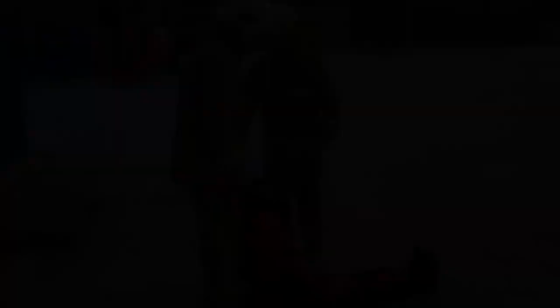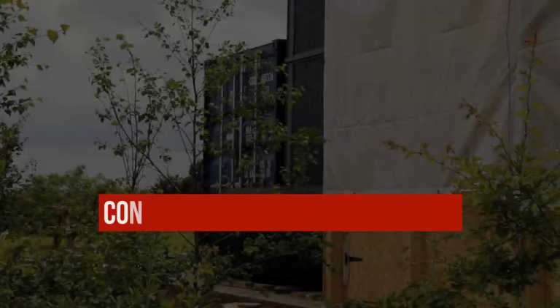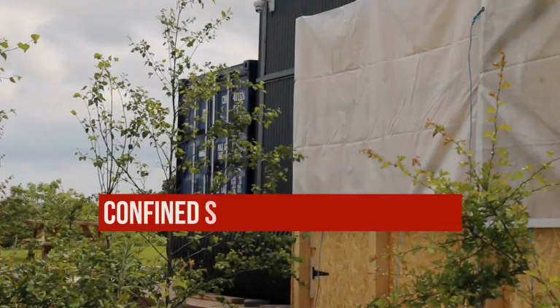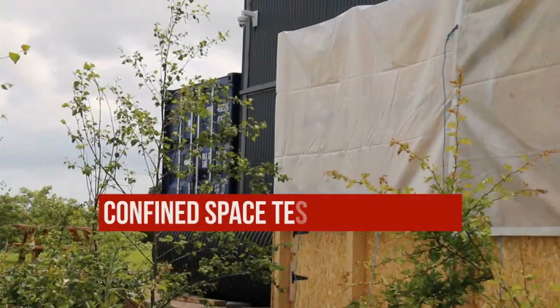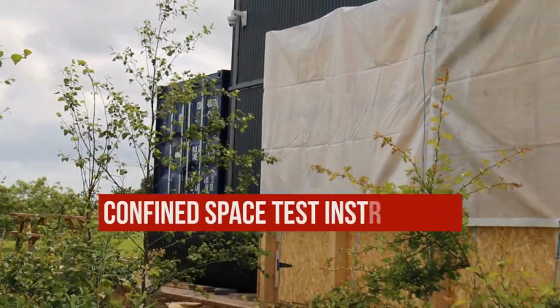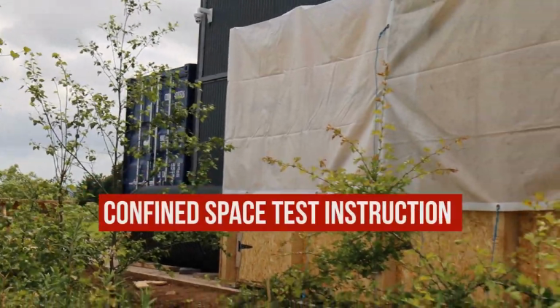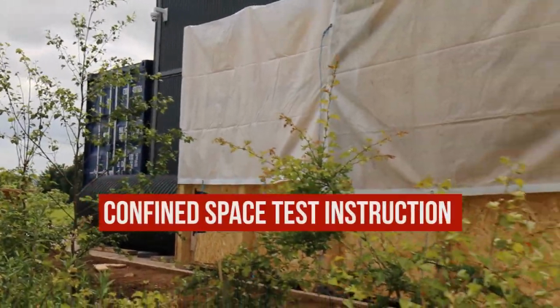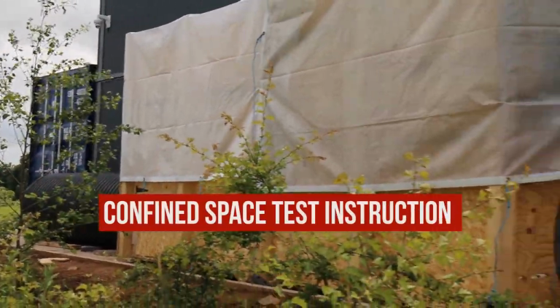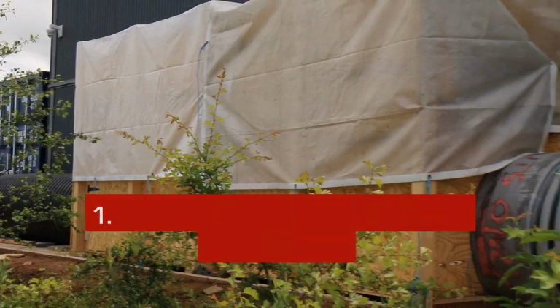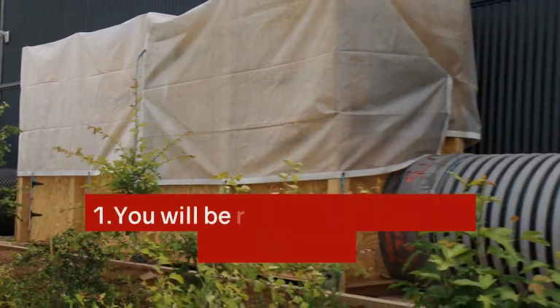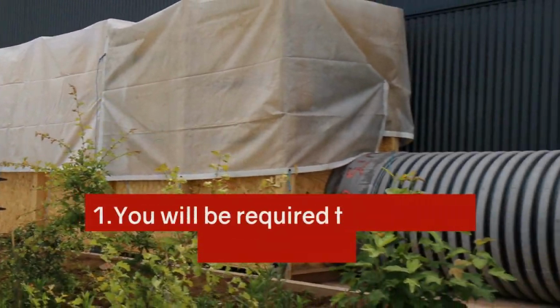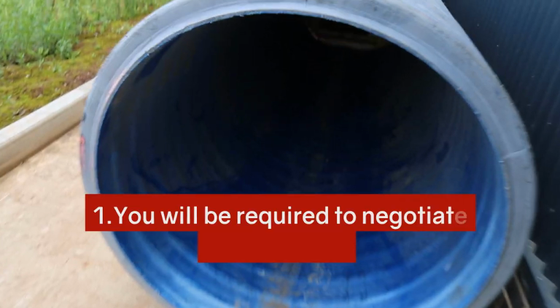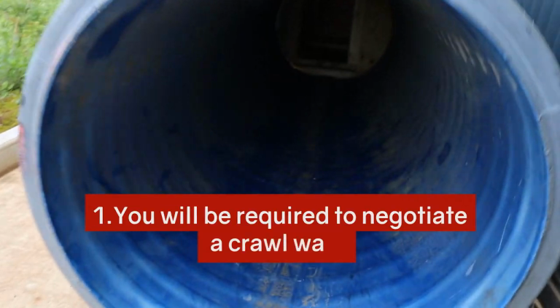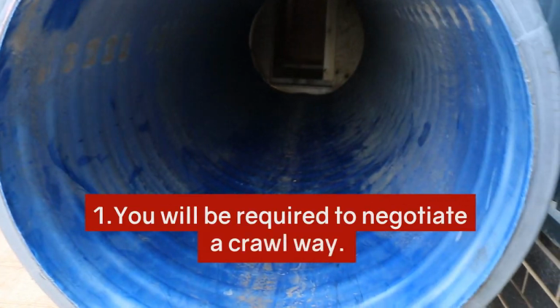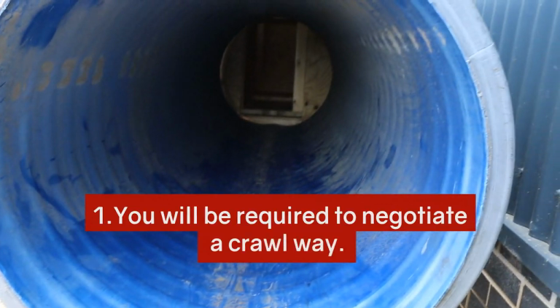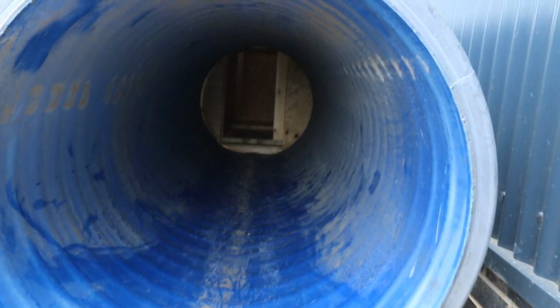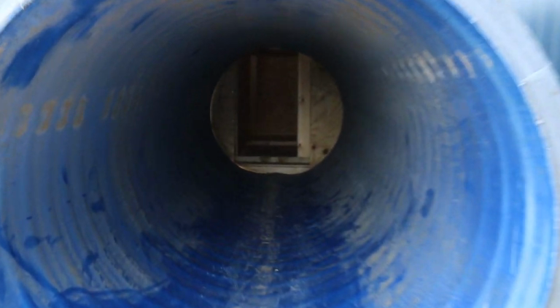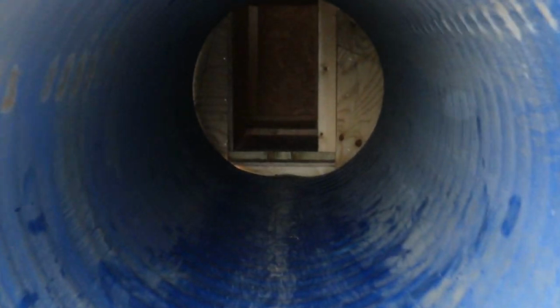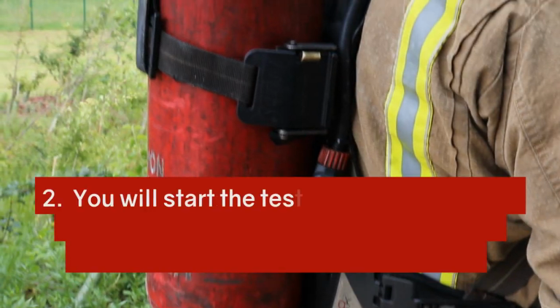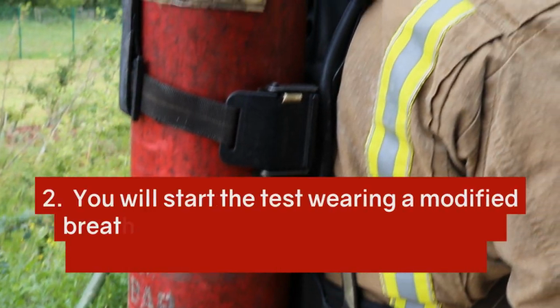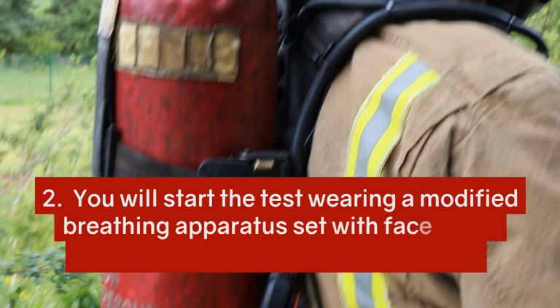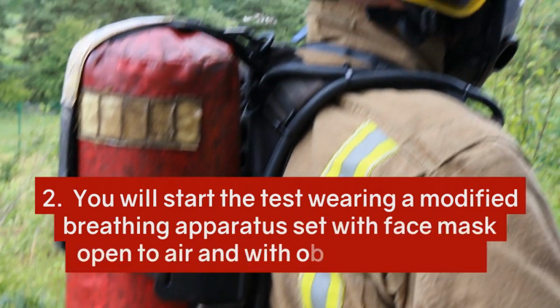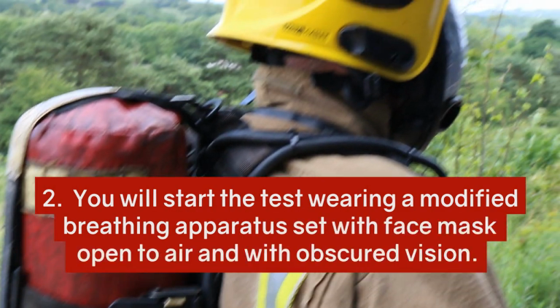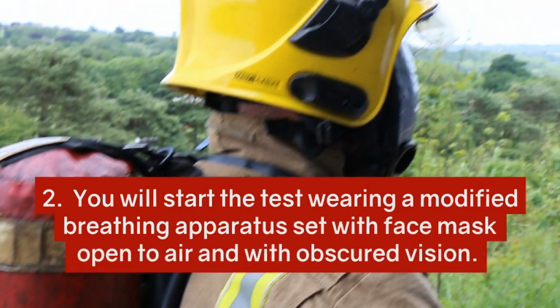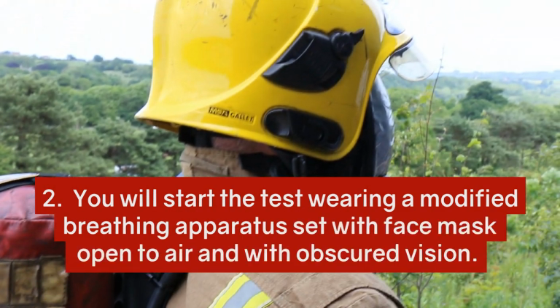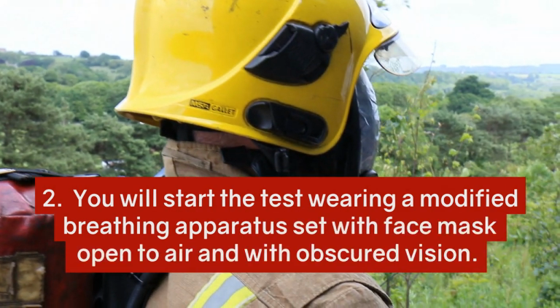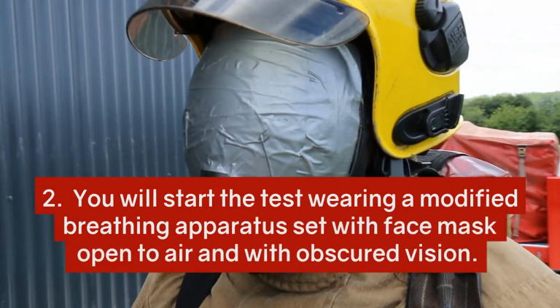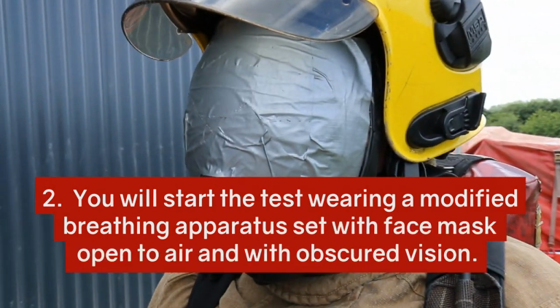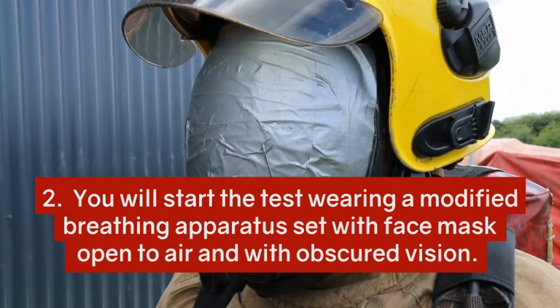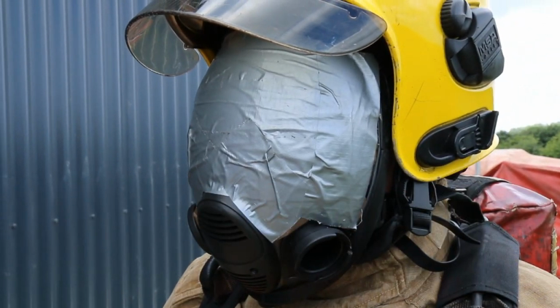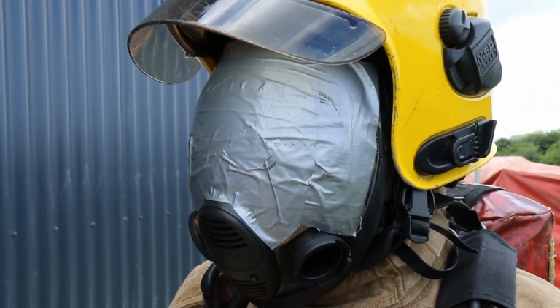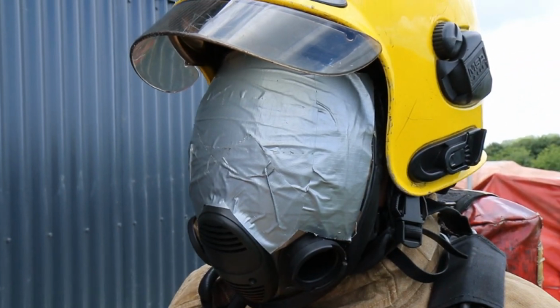Confined space test instruction. You will be required to negotiate the crawl way. You will start the test wearing a modified breathing apparatus set with a face mask open to air and with obscured vision.